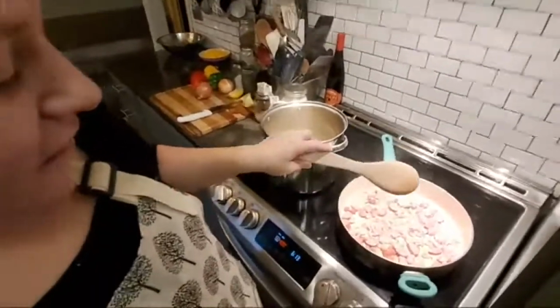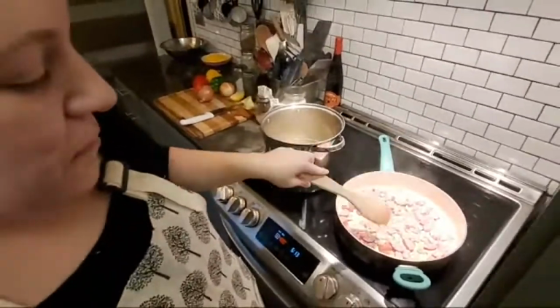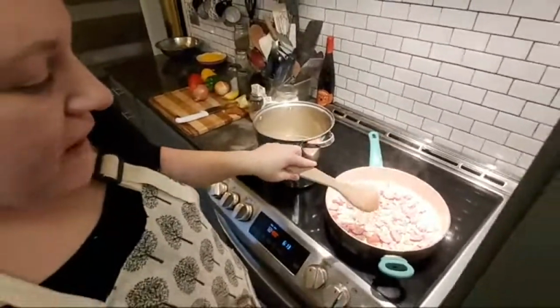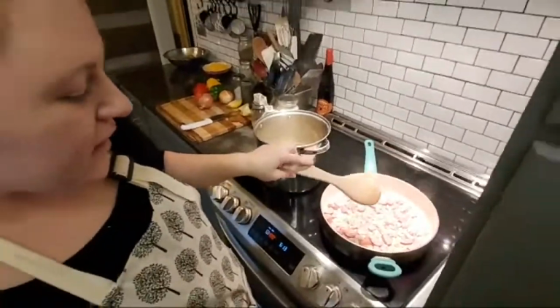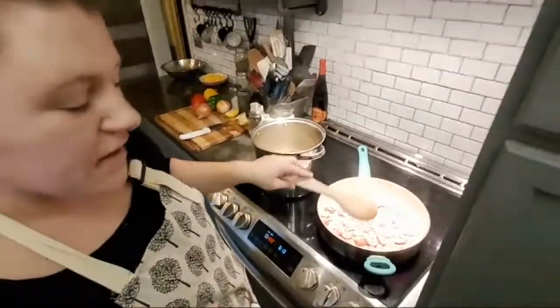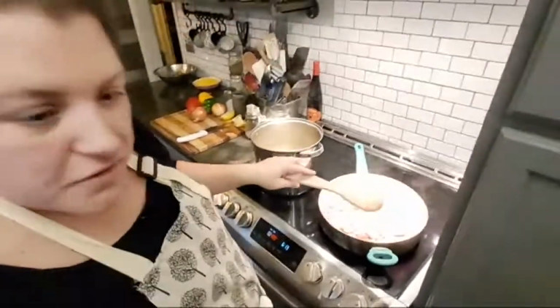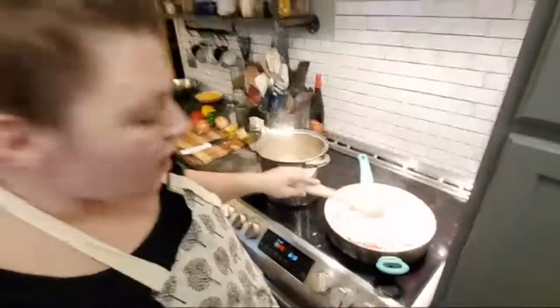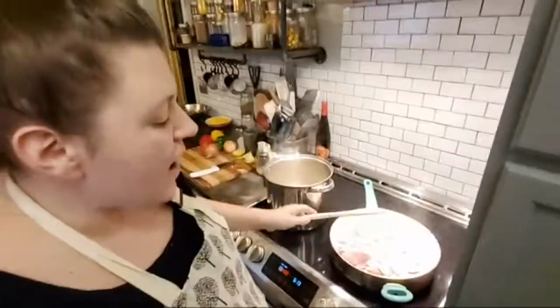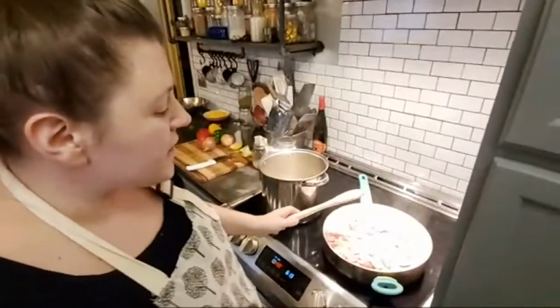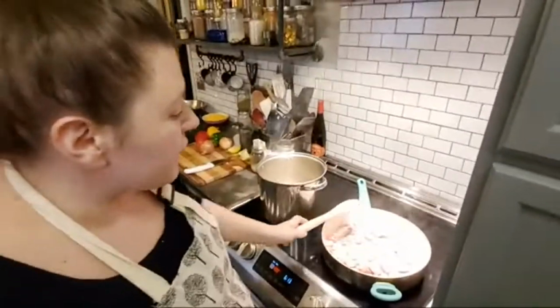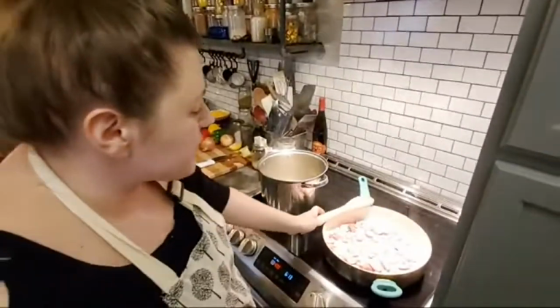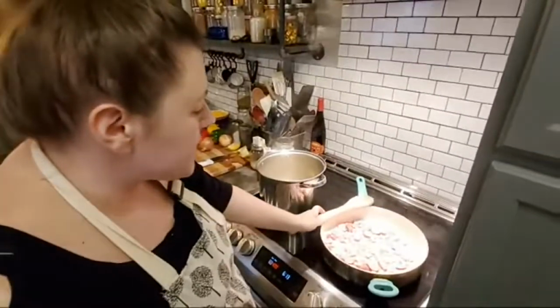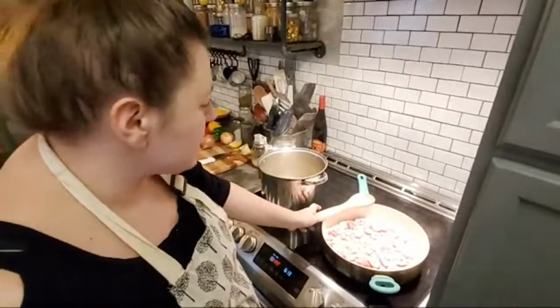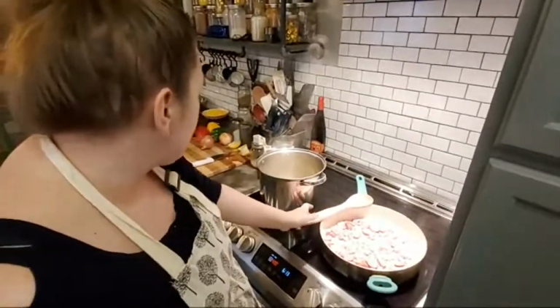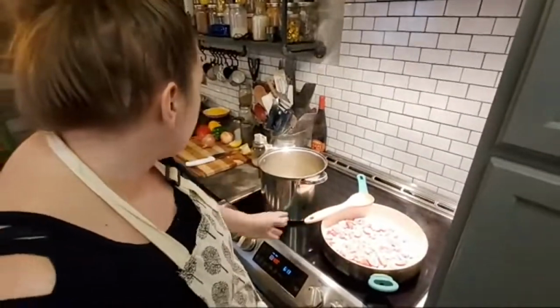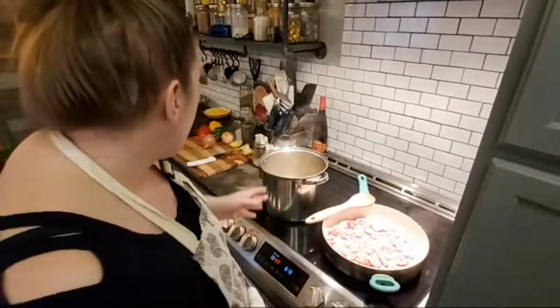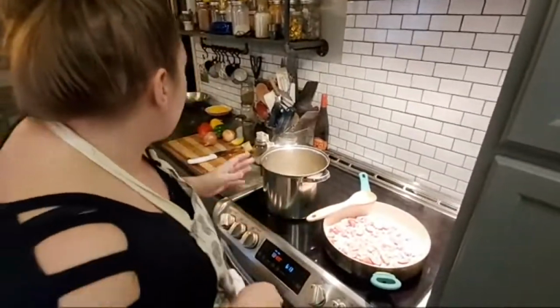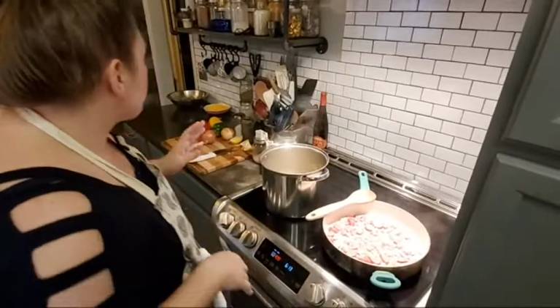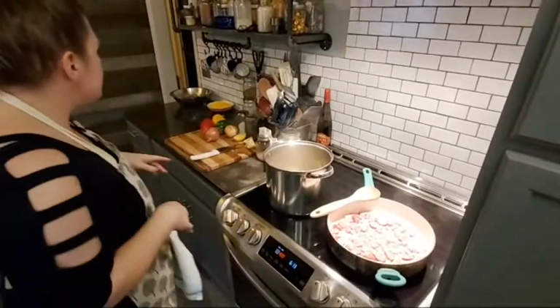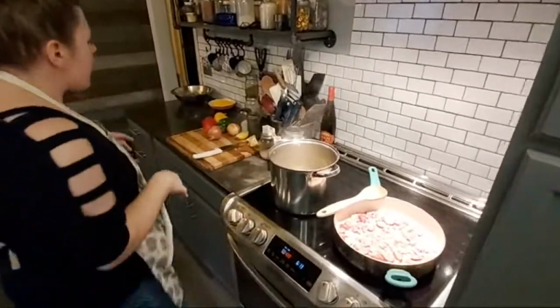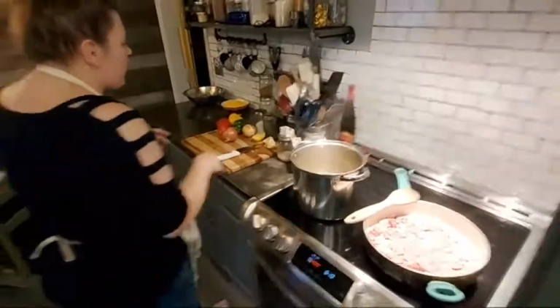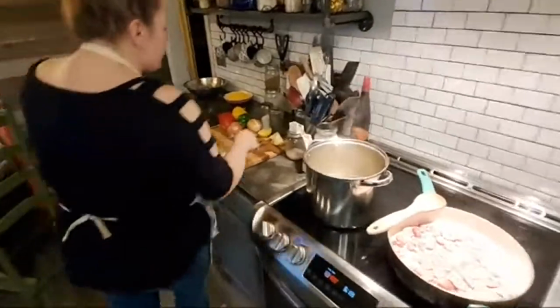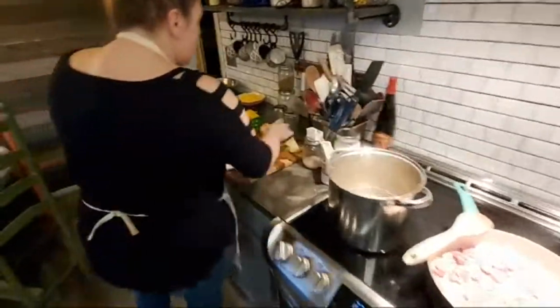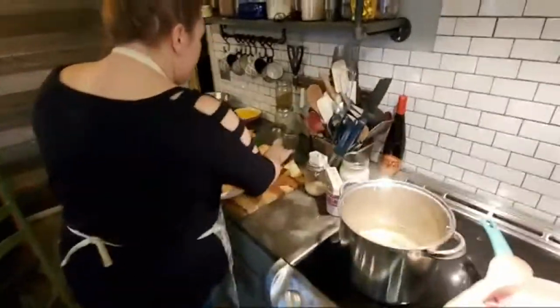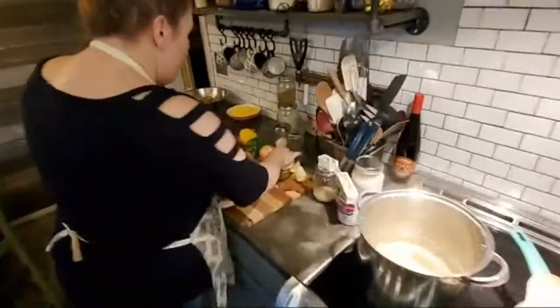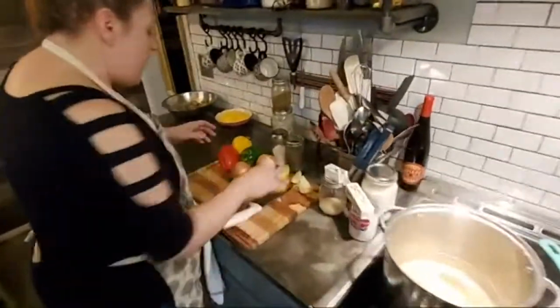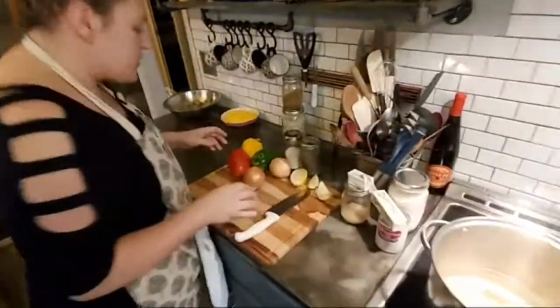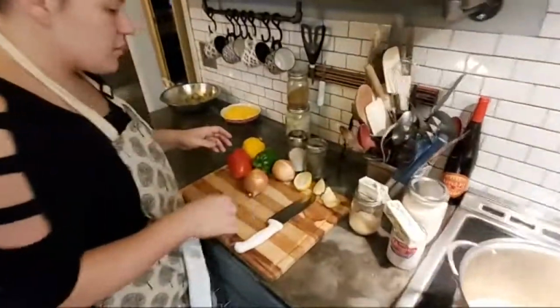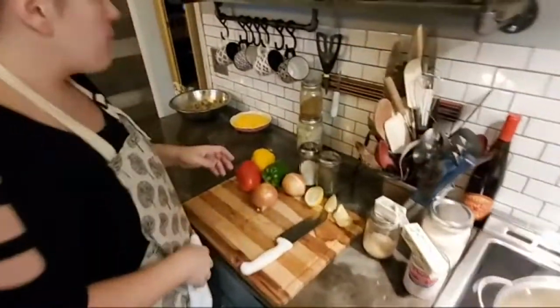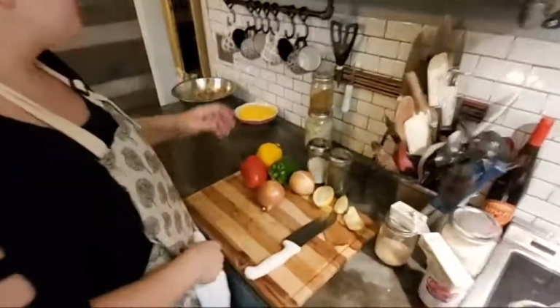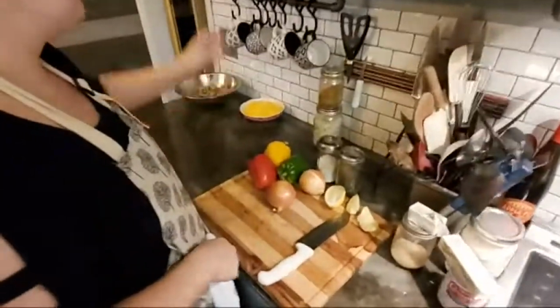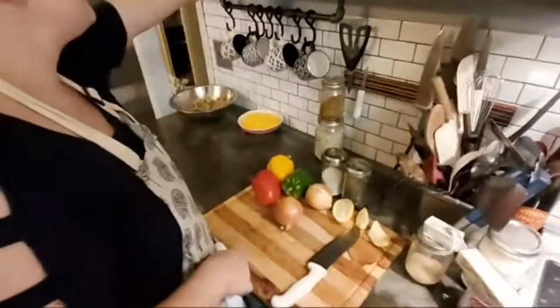I've got the bacon and sausage on high — it's over here just fizzling down — and I'm going to sneak back over here and start chopping up some veggies.